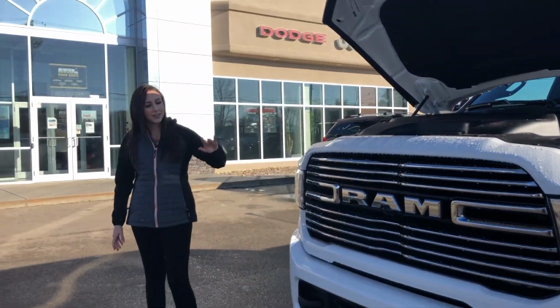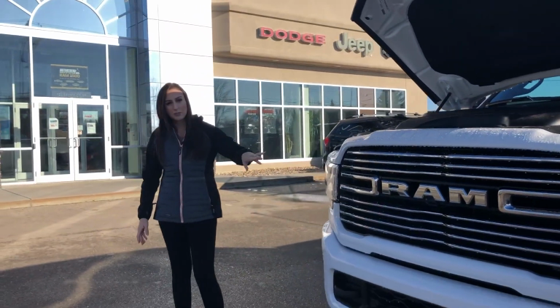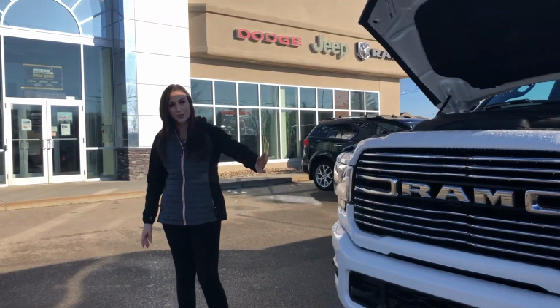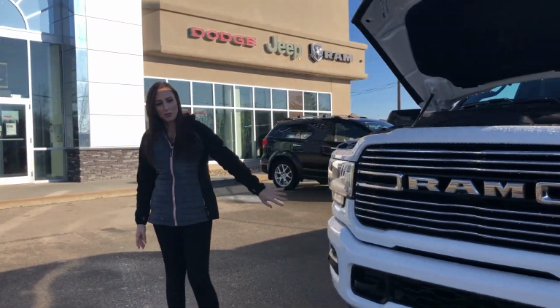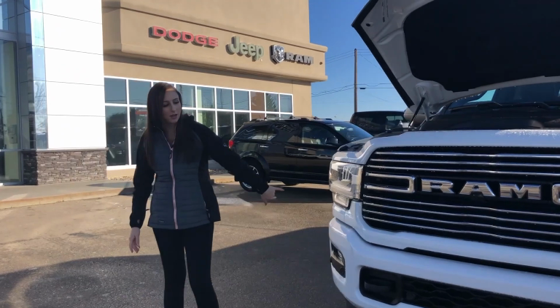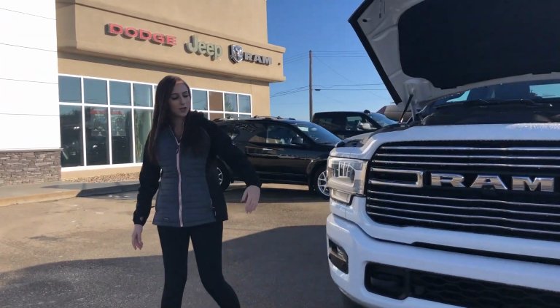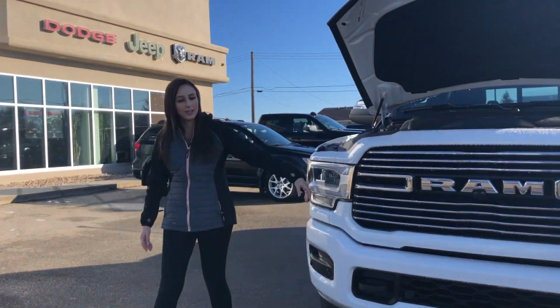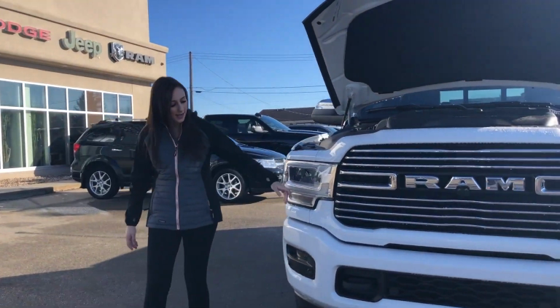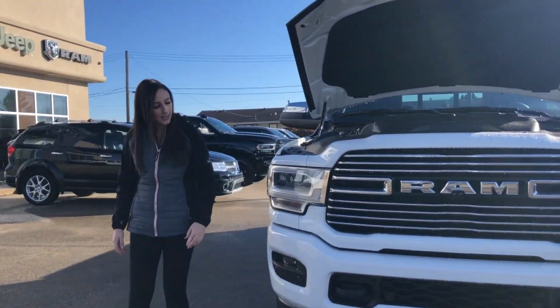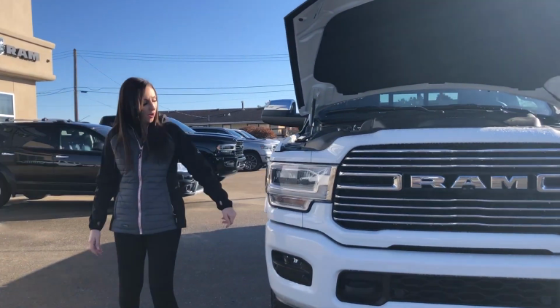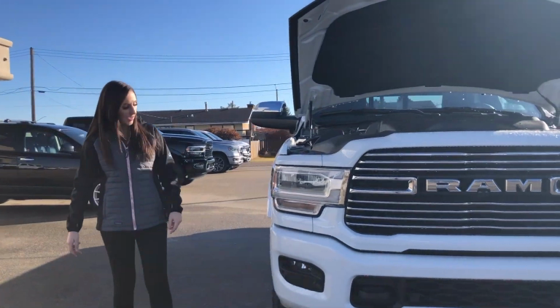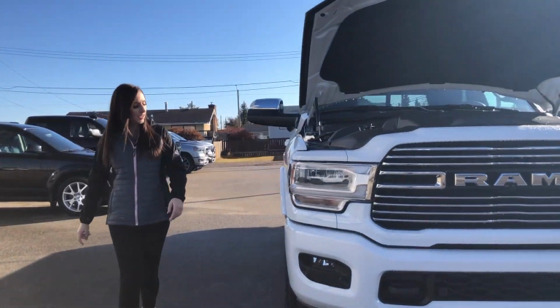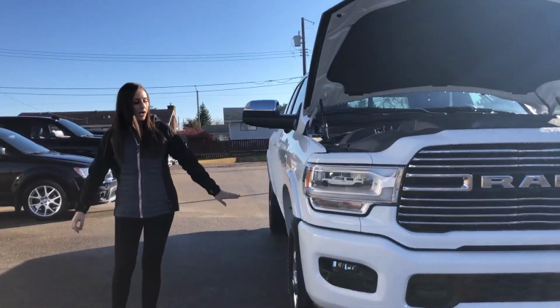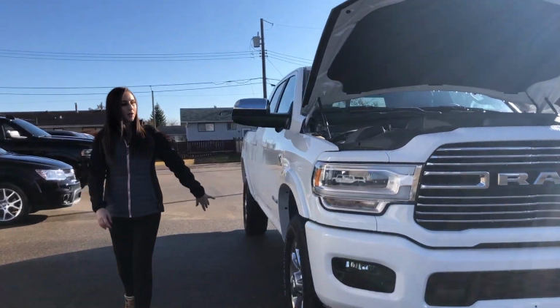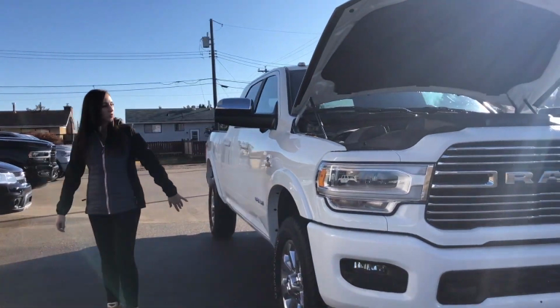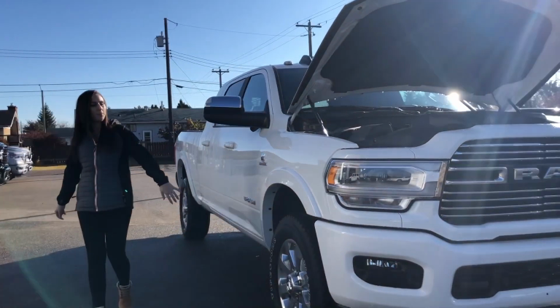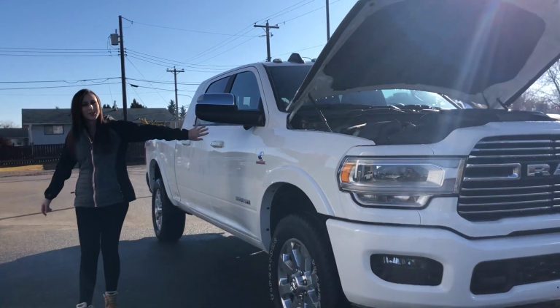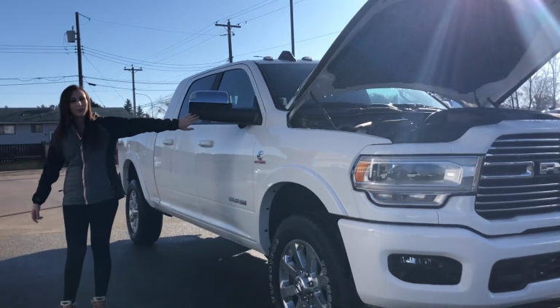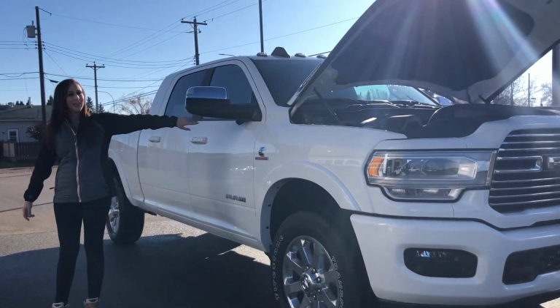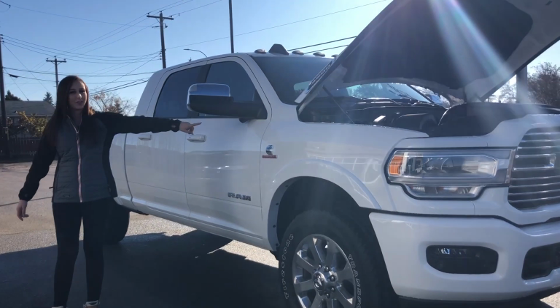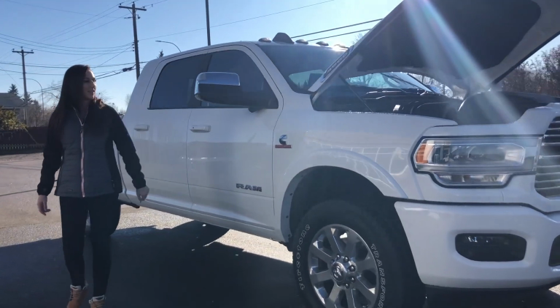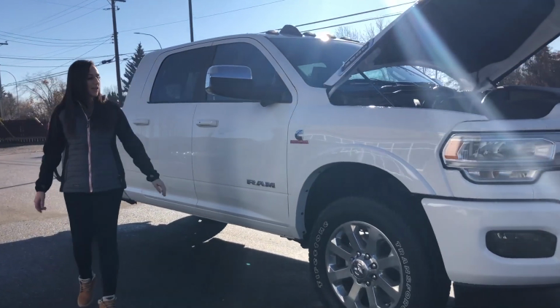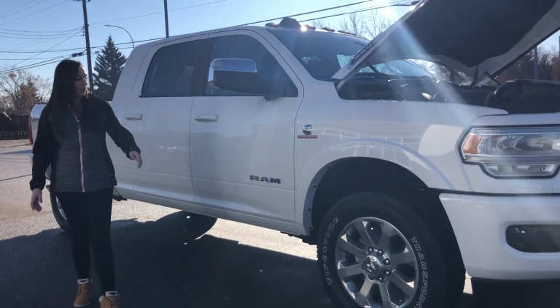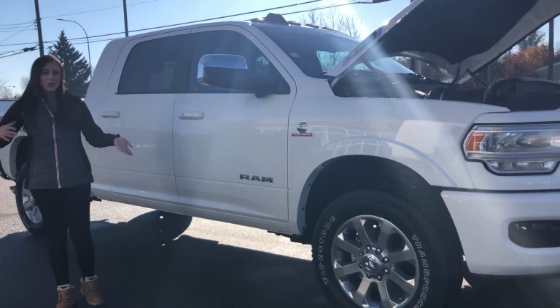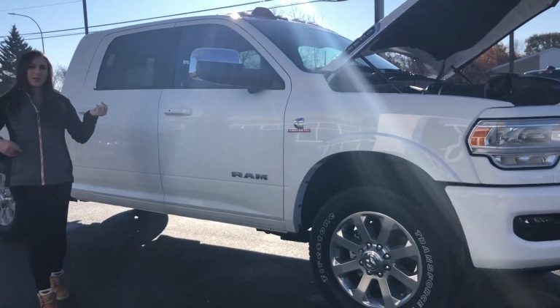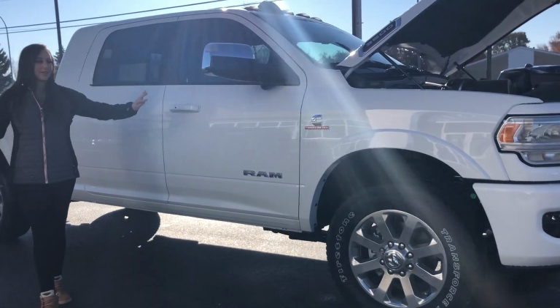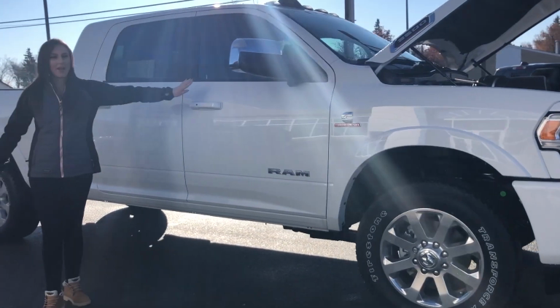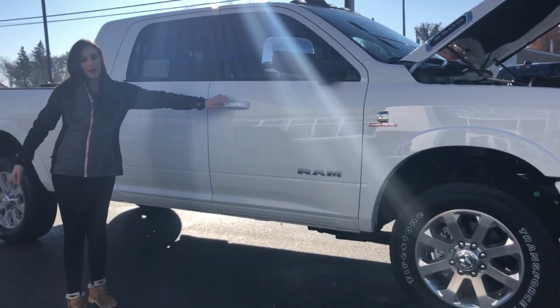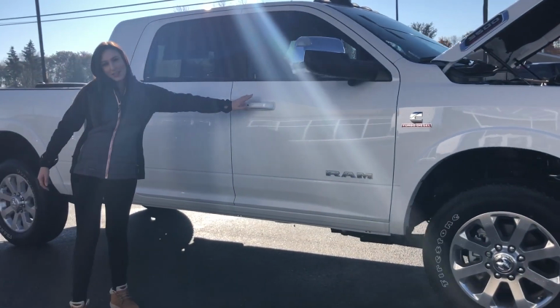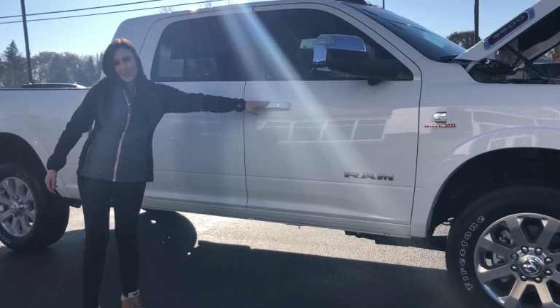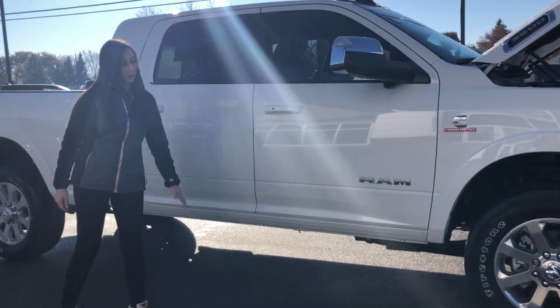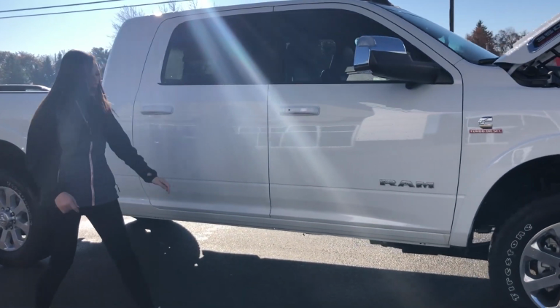It's a Laramie Sport, so it's all going to be color matched. You've got your LED headlights, fog lights, 20-inch rims. This truck also has the 360 camera, tow mirrors, and keyless entry on both sides.